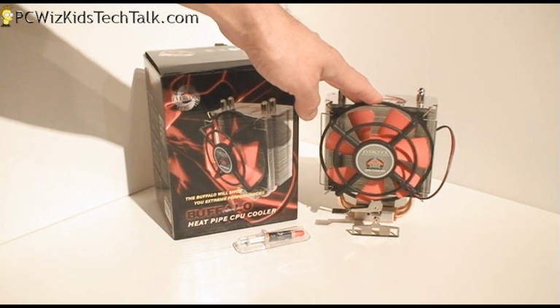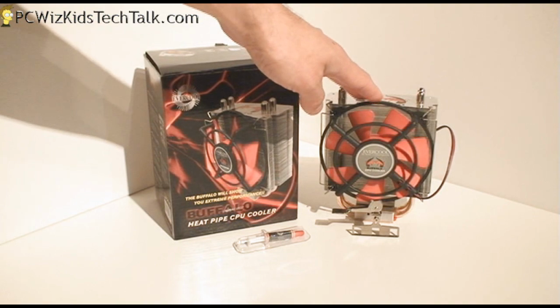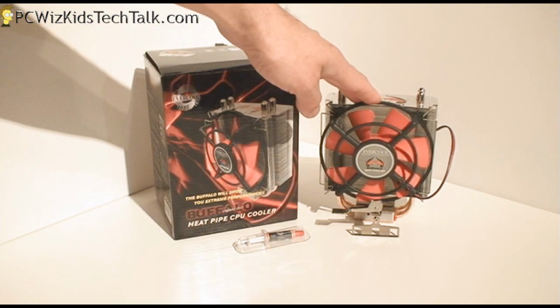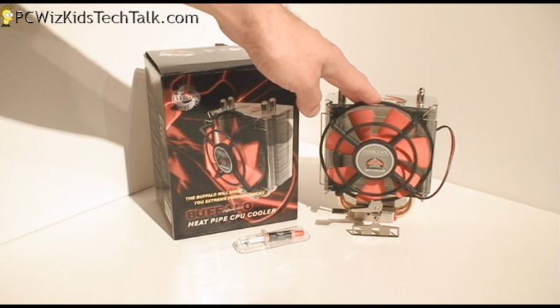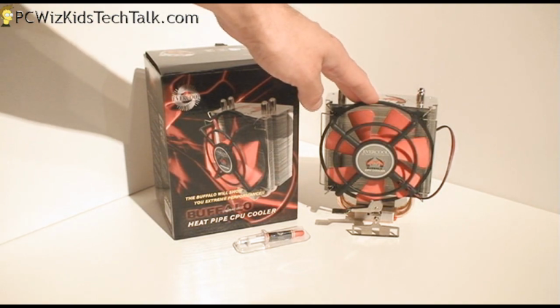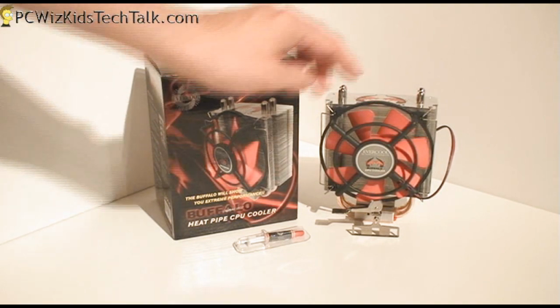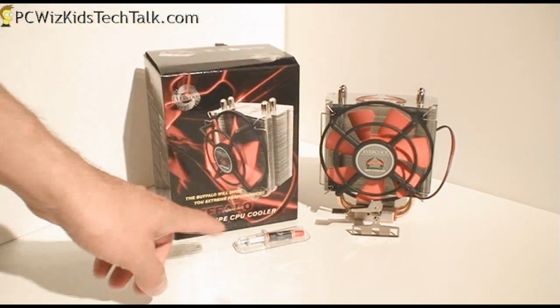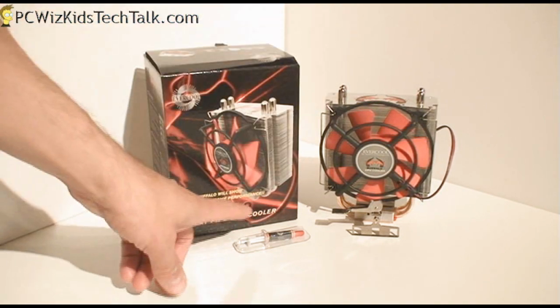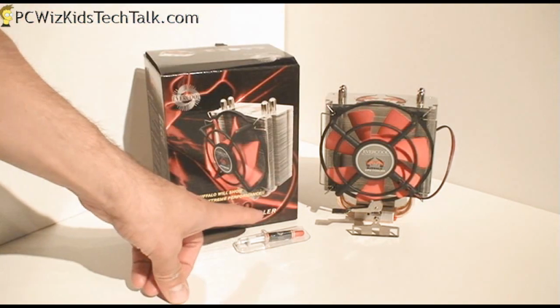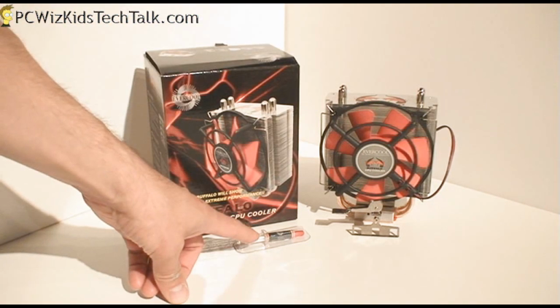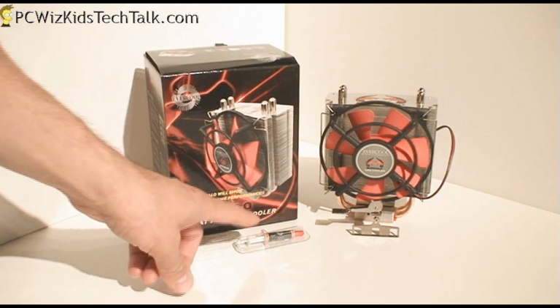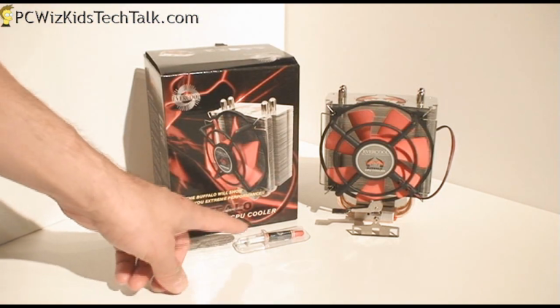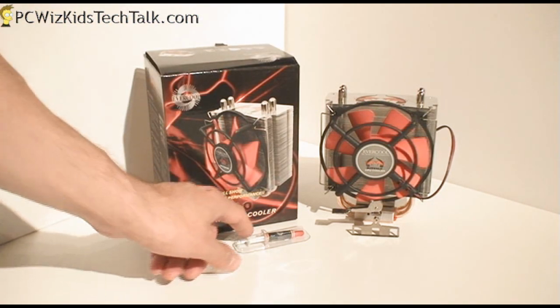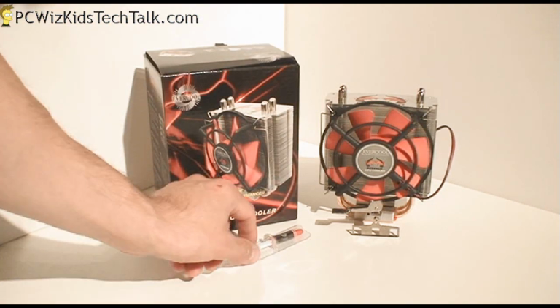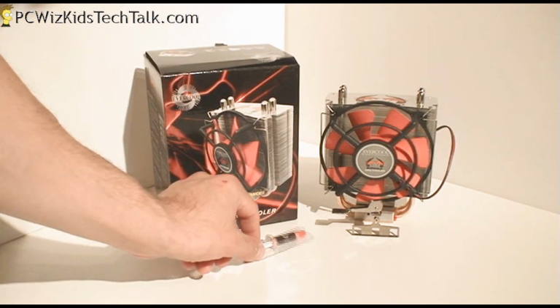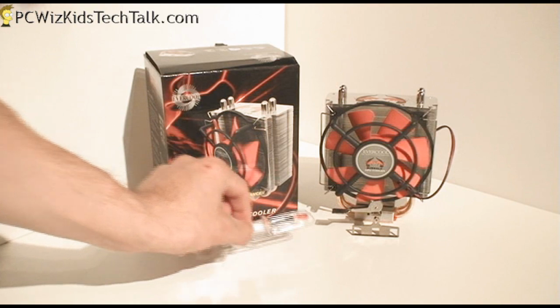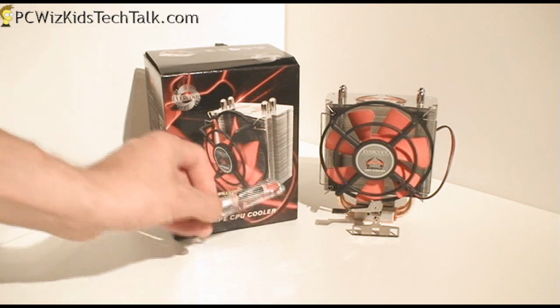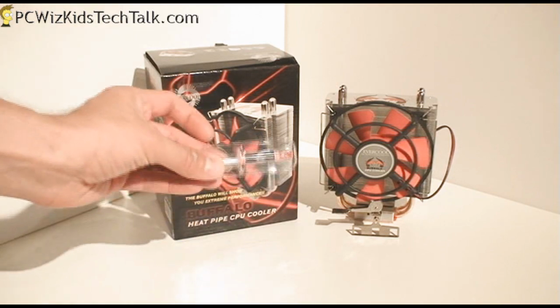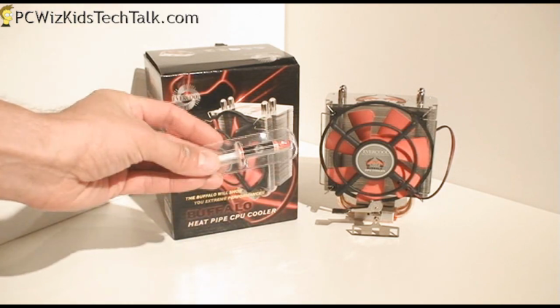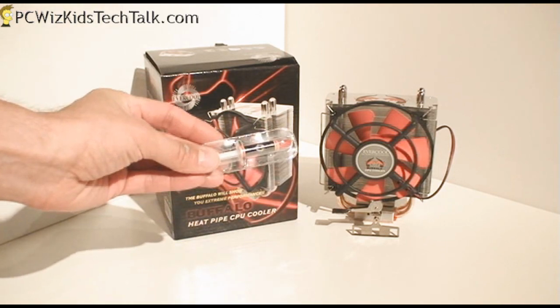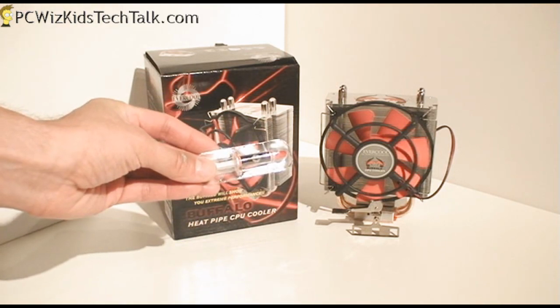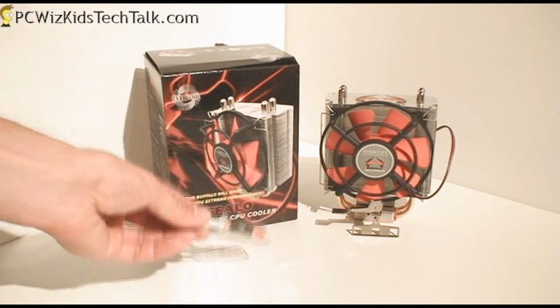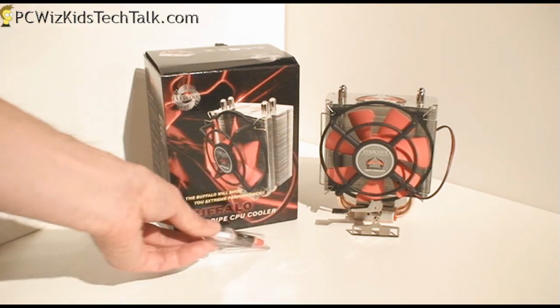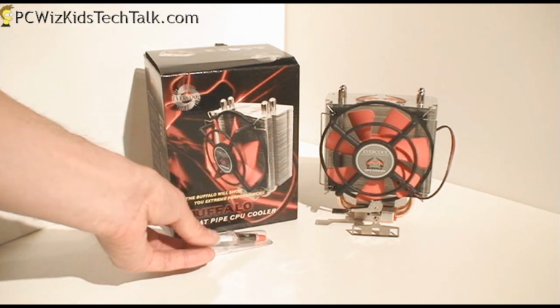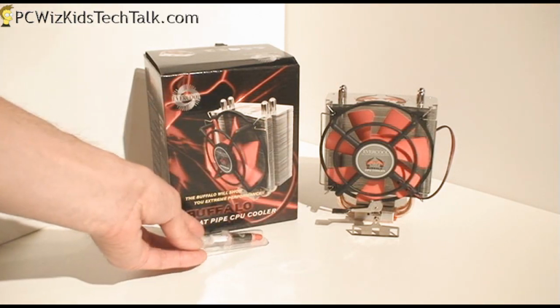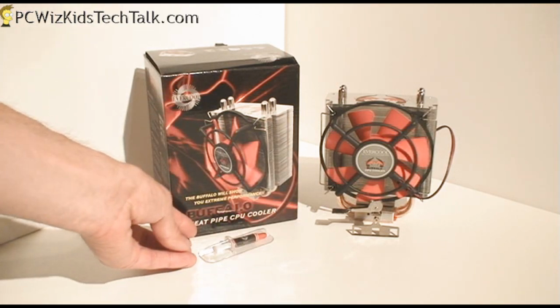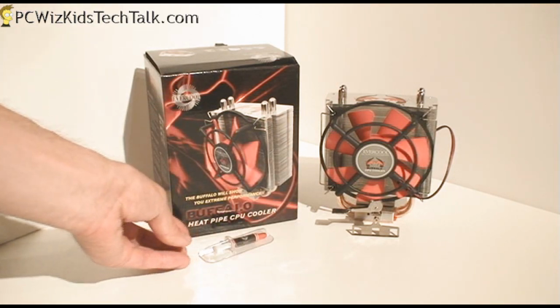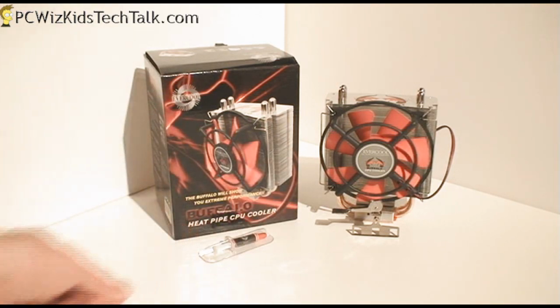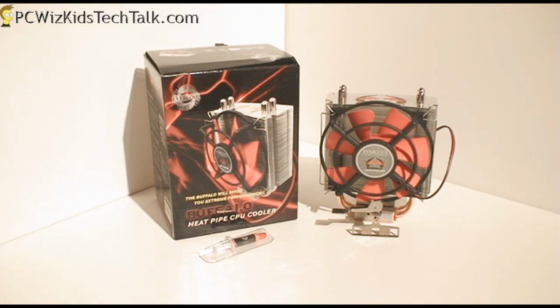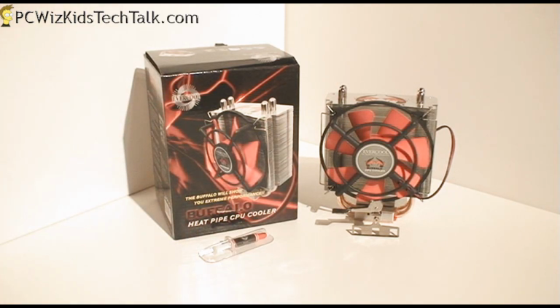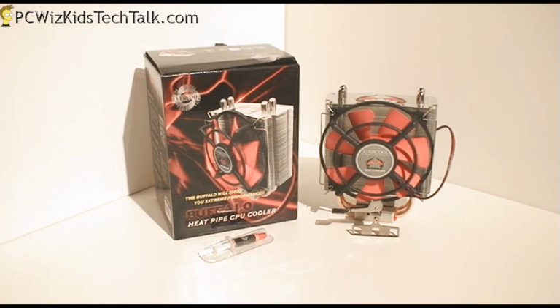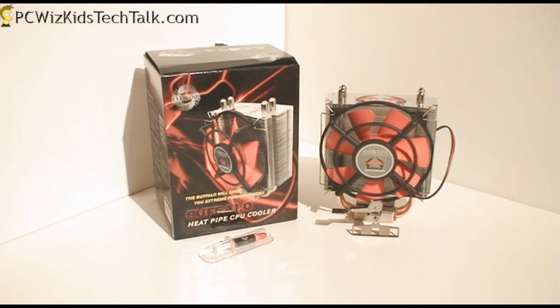A lot of you have been asking me for CPU coolers that are under $20 — well, this is a perfect example. It comes with the thermal paste, so you're good to go. You don't have to go and buy anything else.